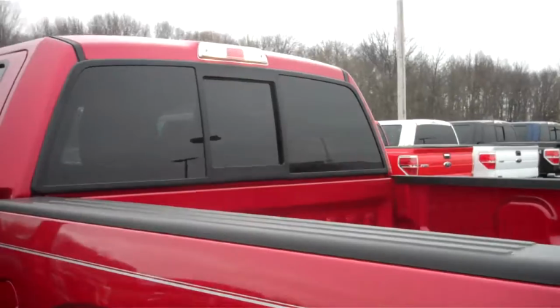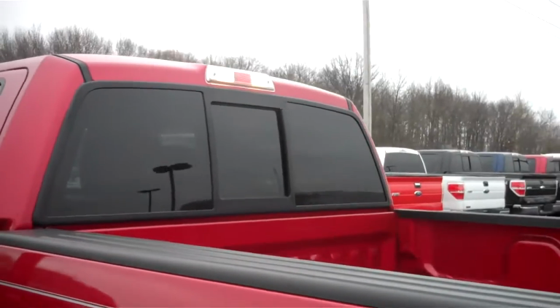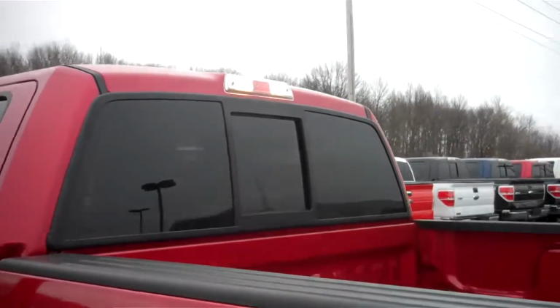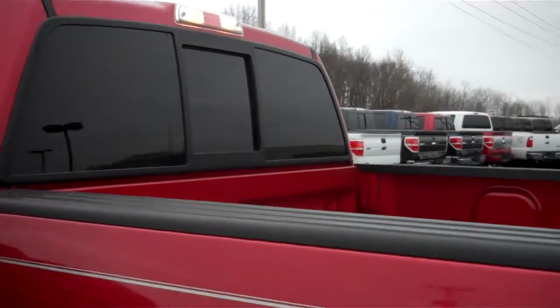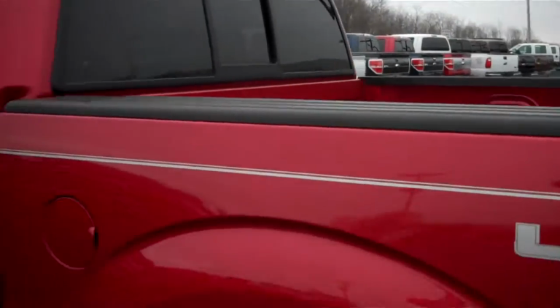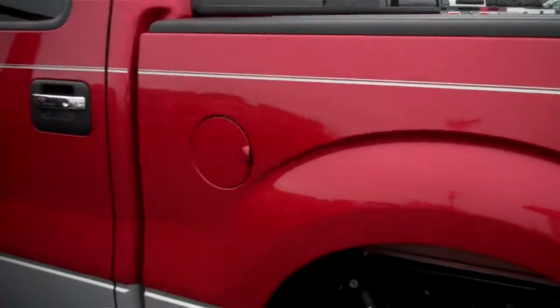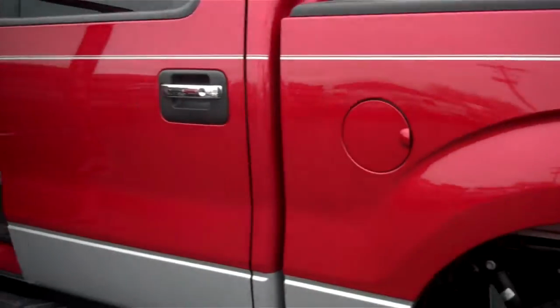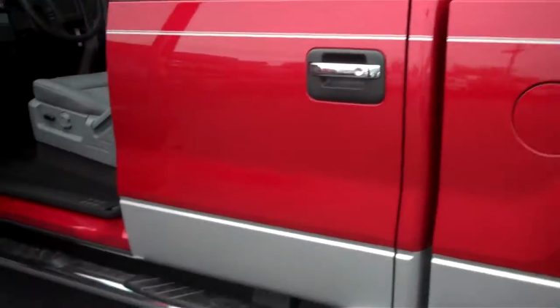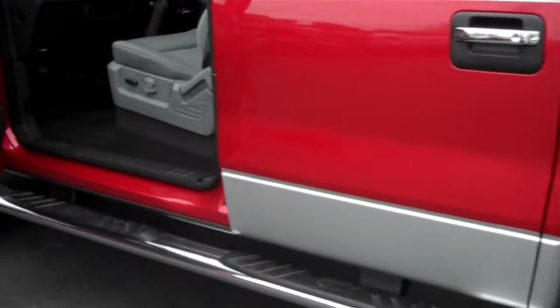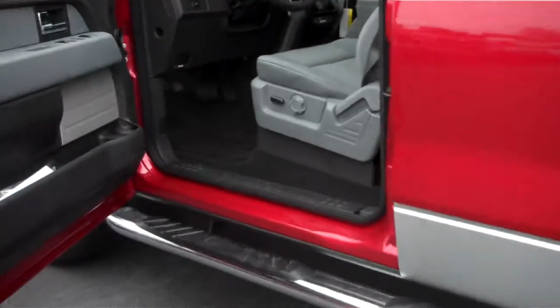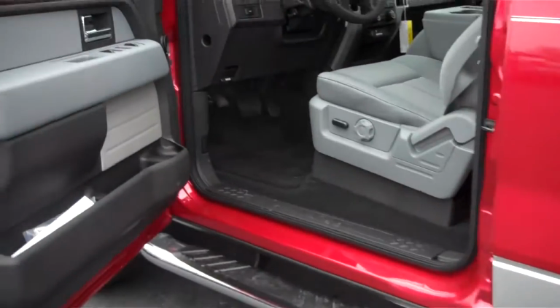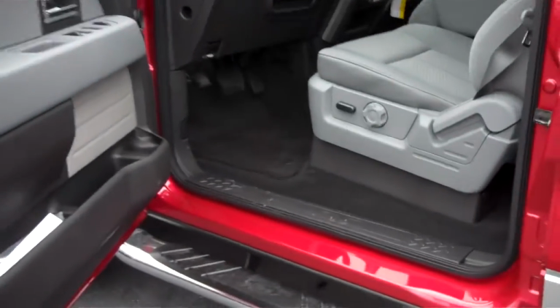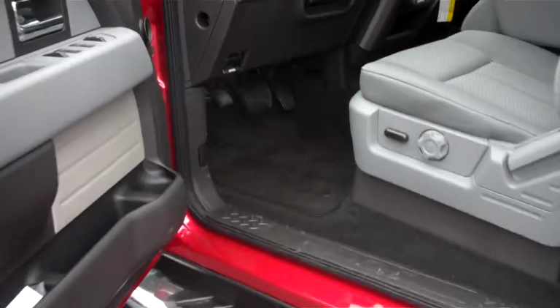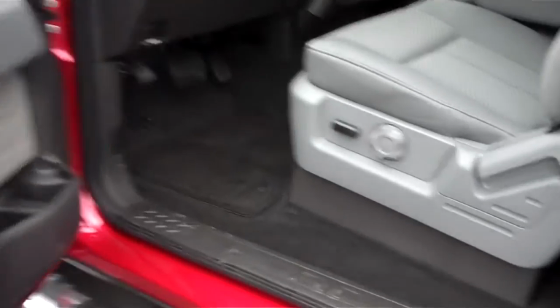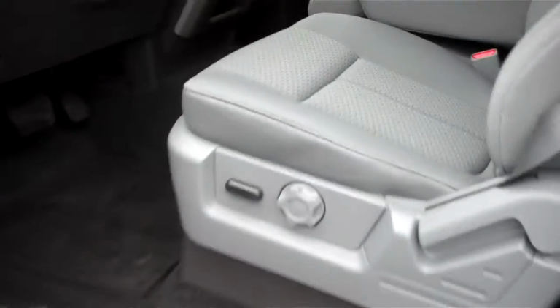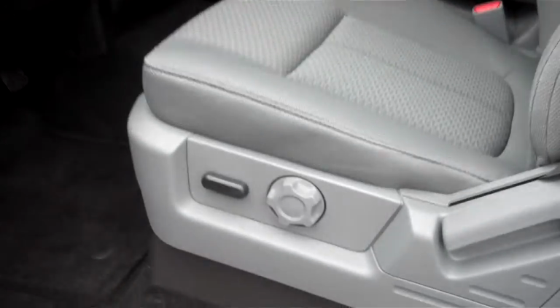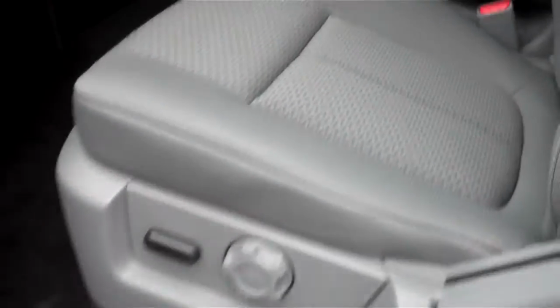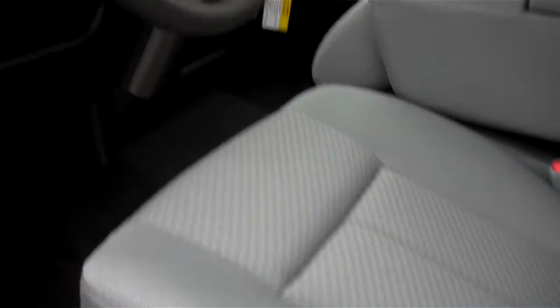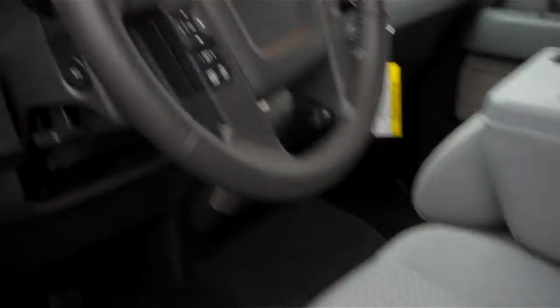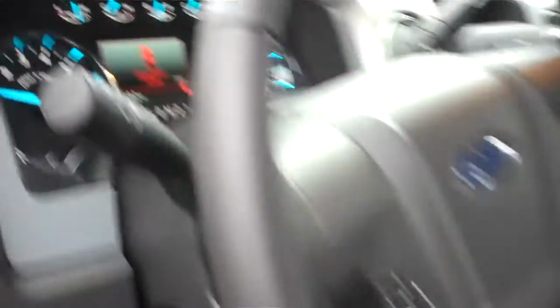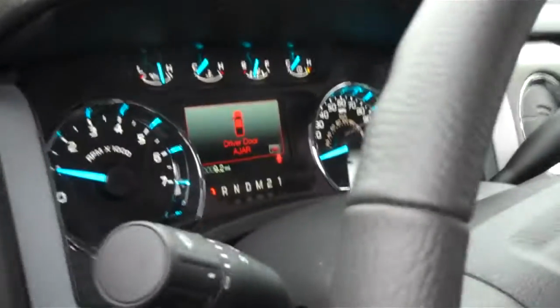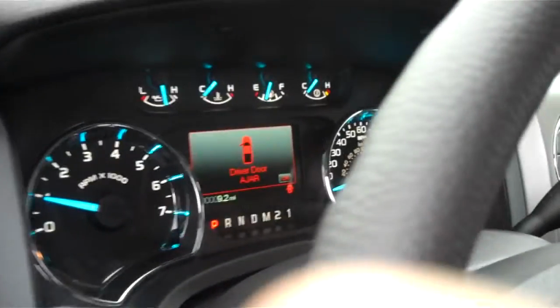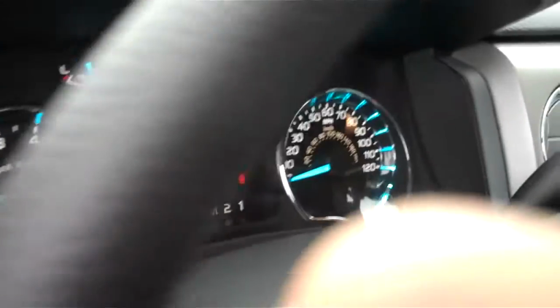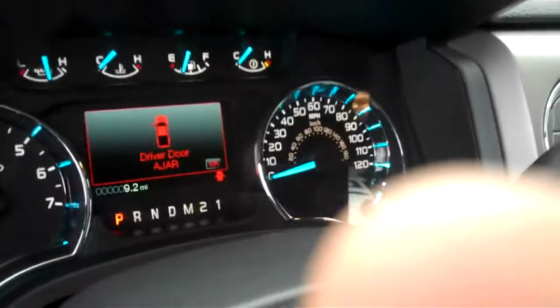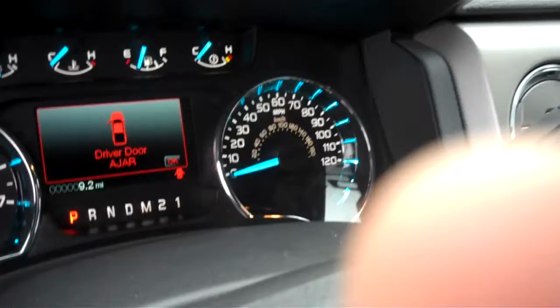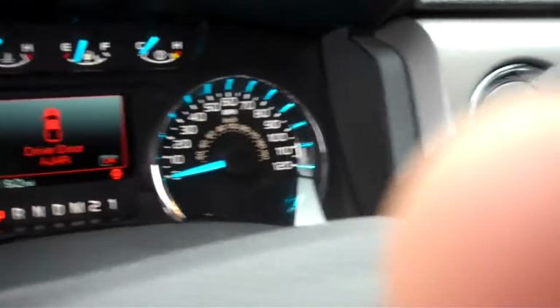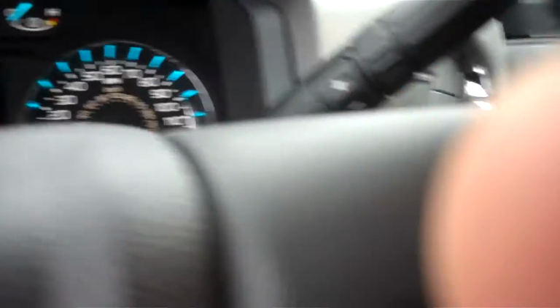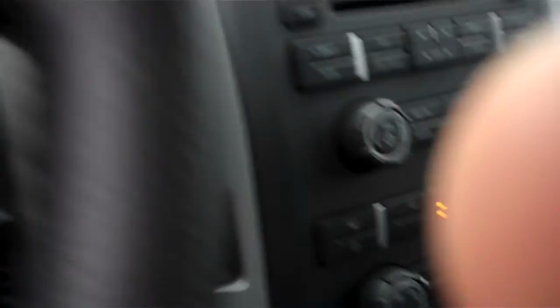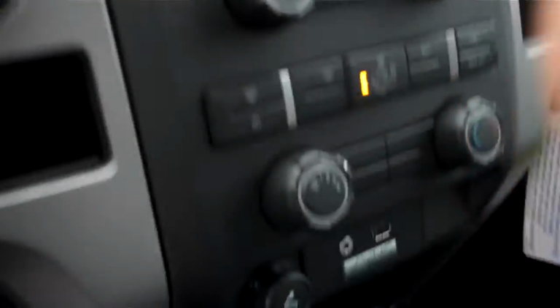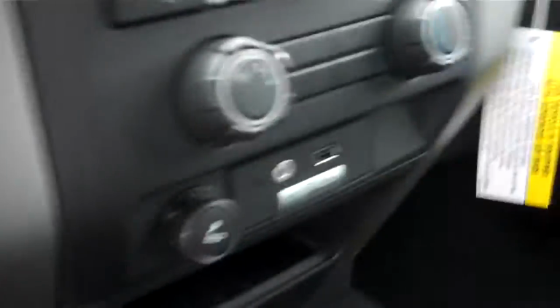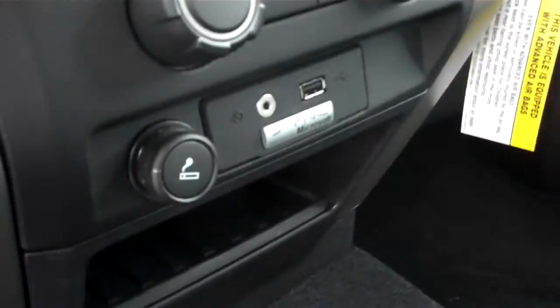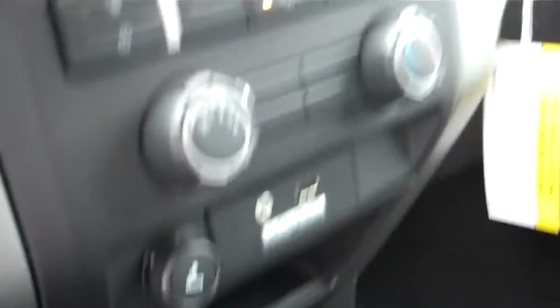Power sliding rear window. Power seat, full display gauge, does have our SYNC system.